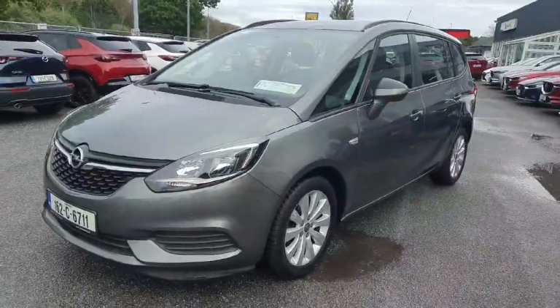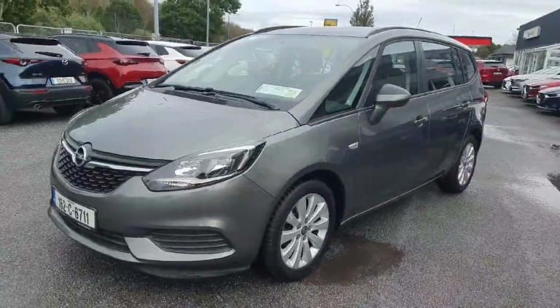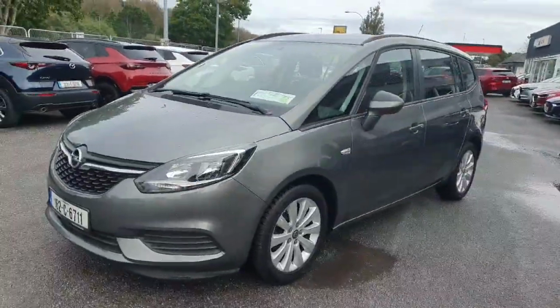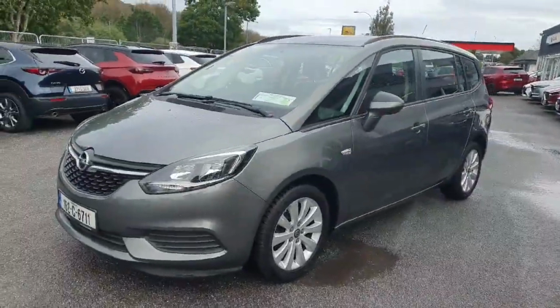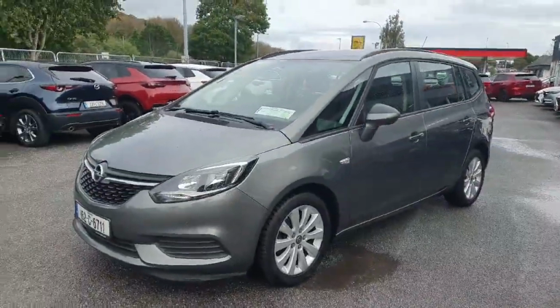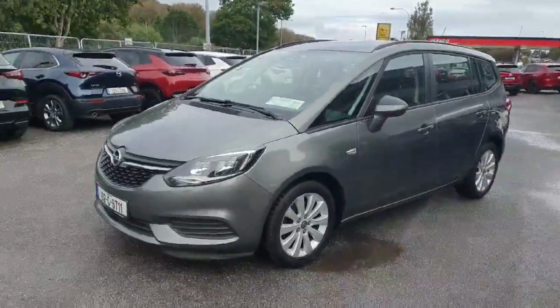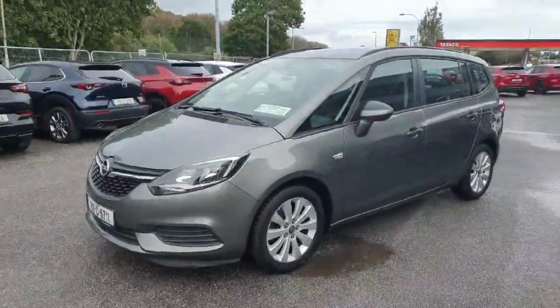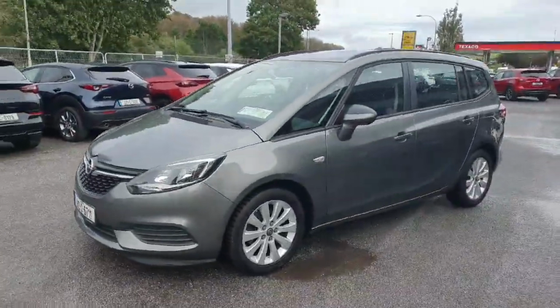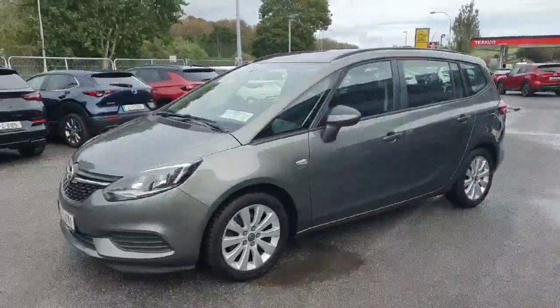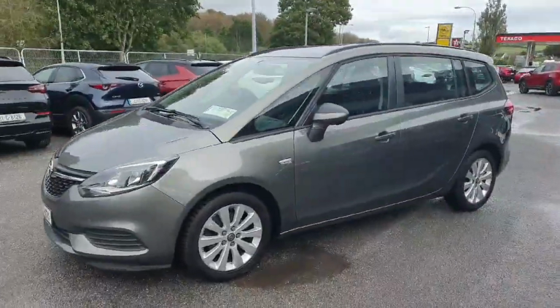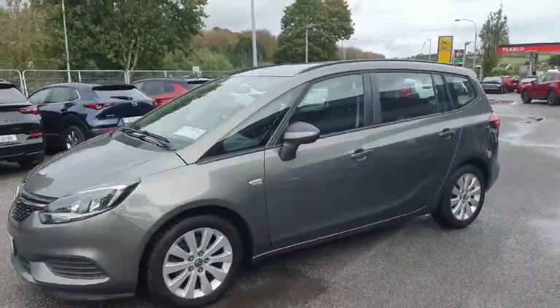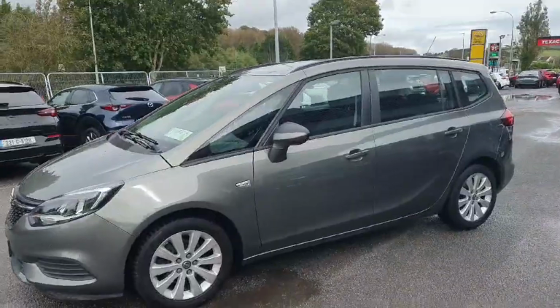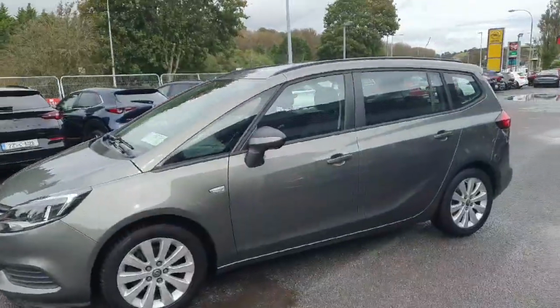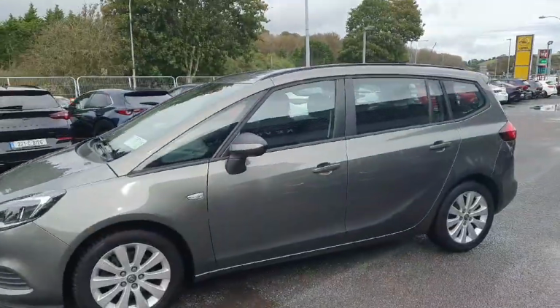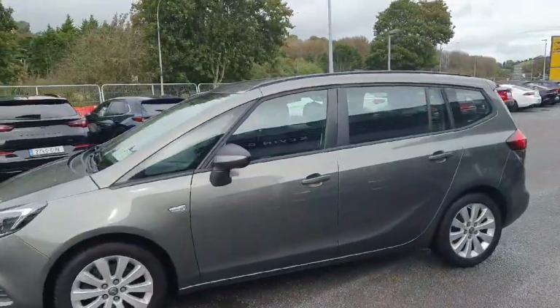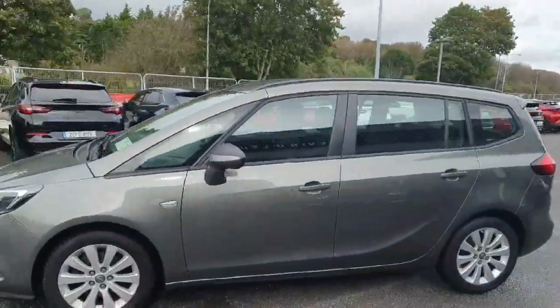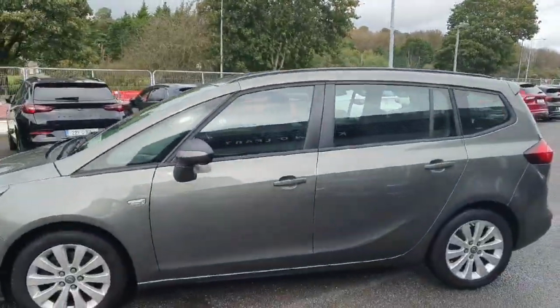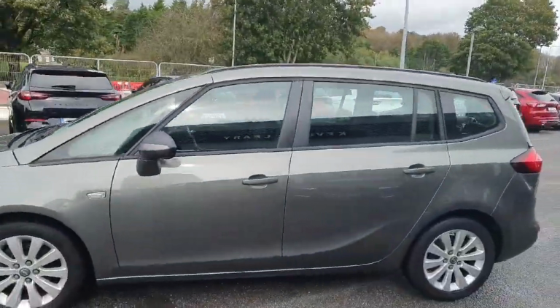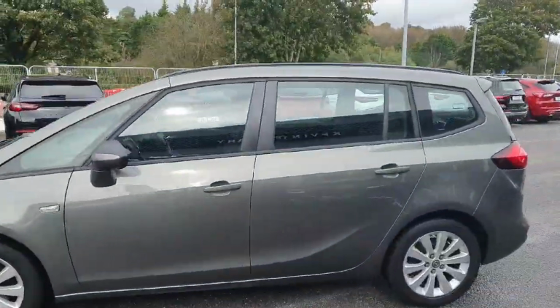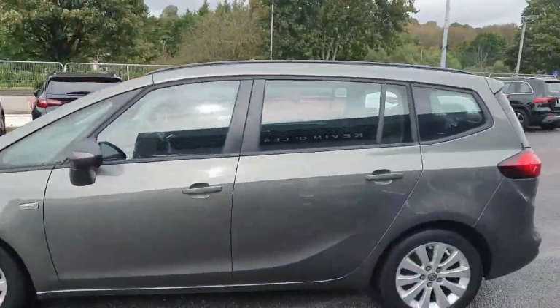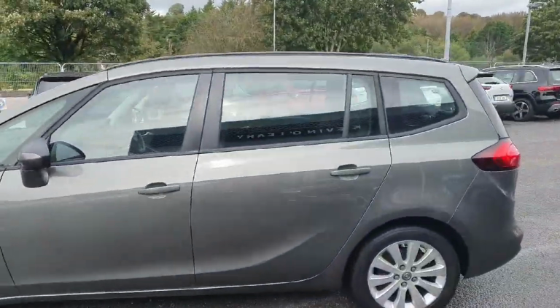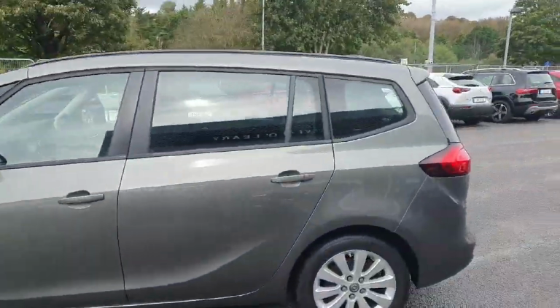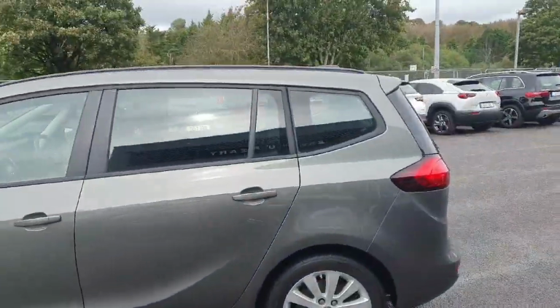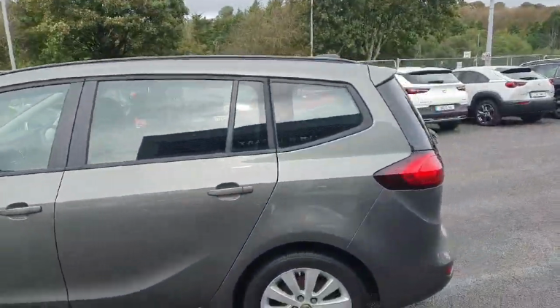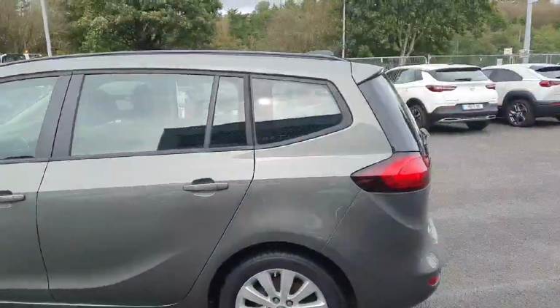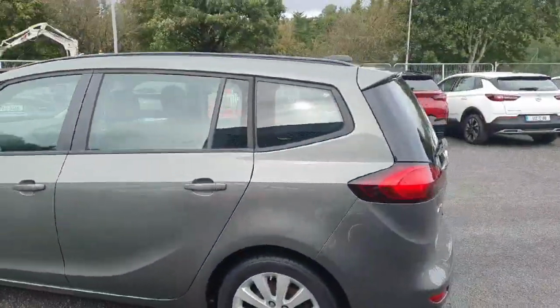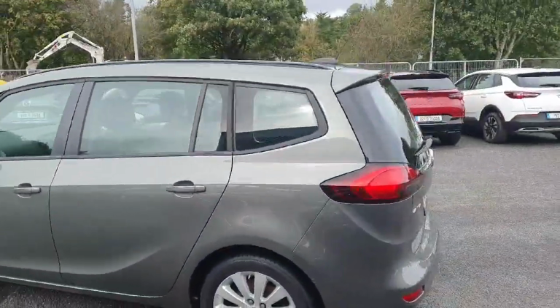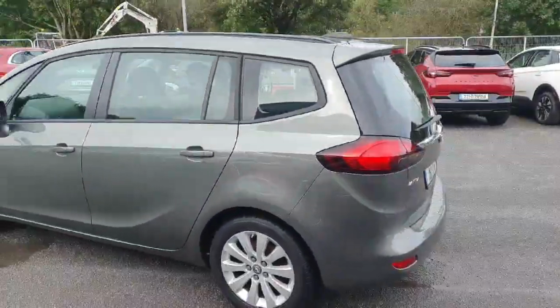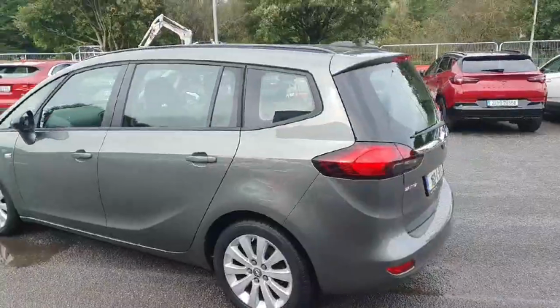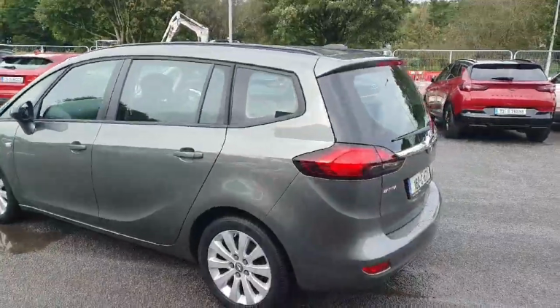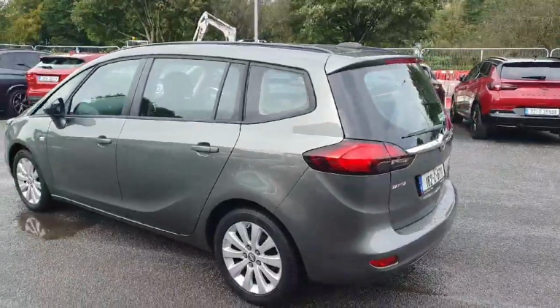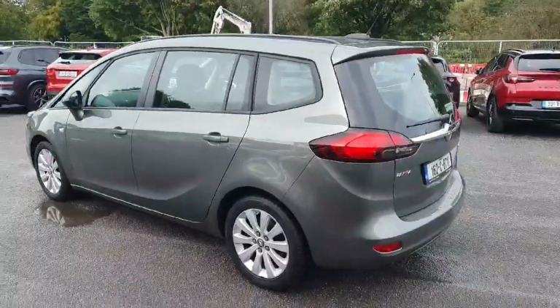It has the alloy wheels walking back throughout the car, color-coded mirrors and door handles. It's got the roof rails on top — it's absolutely stunning. It's also got the tailgate spoiler.